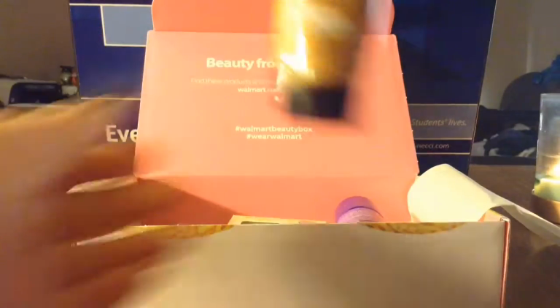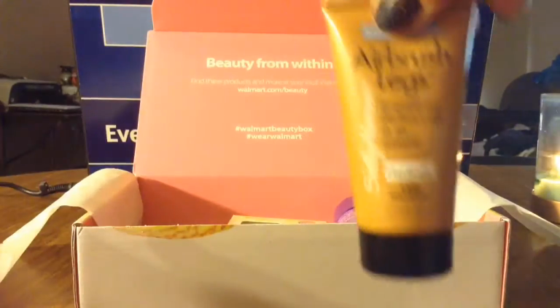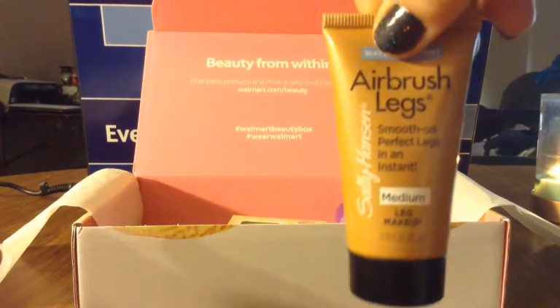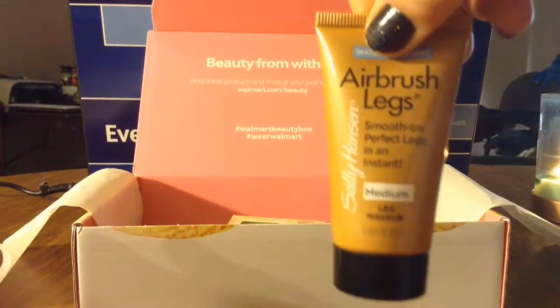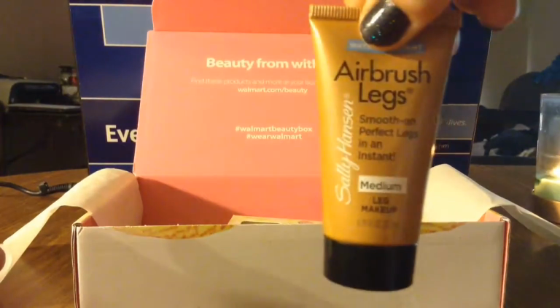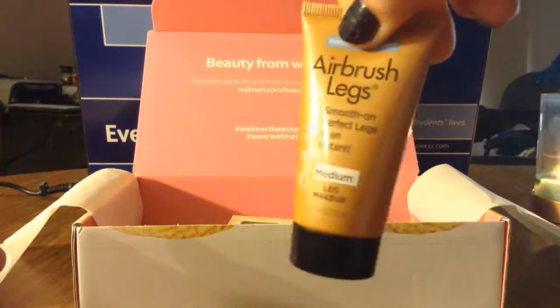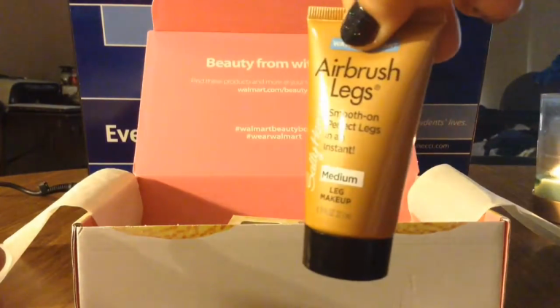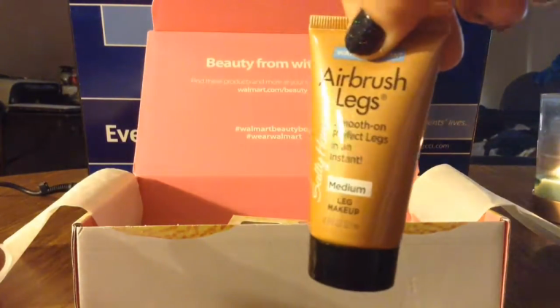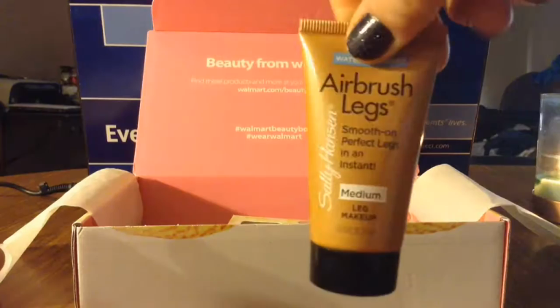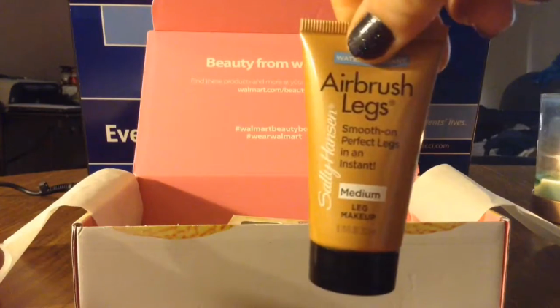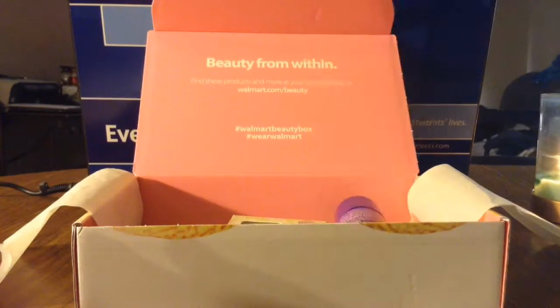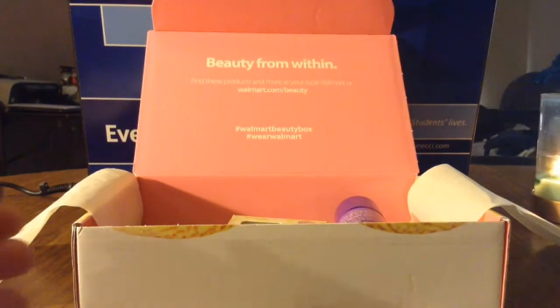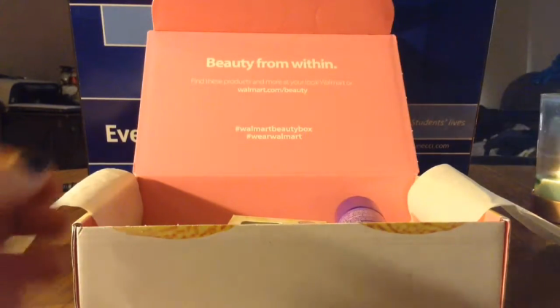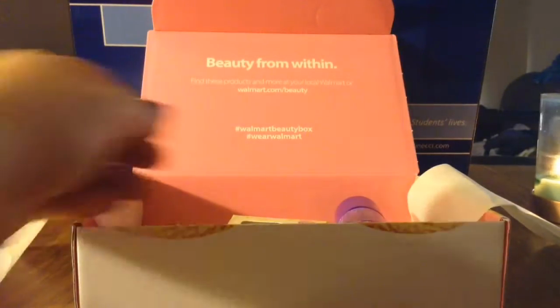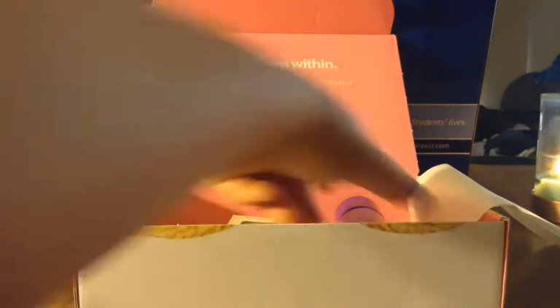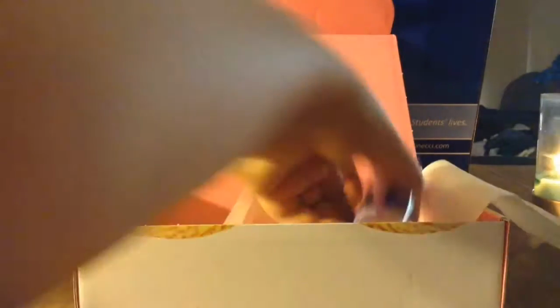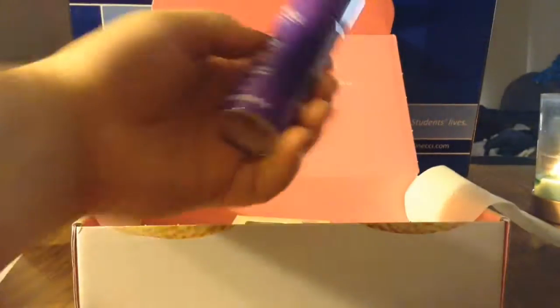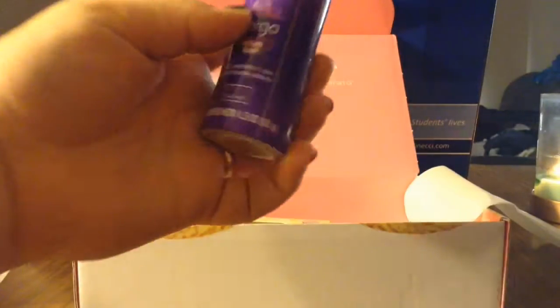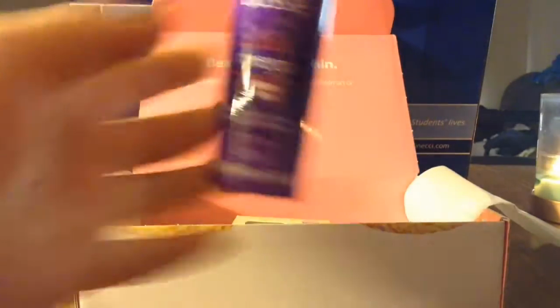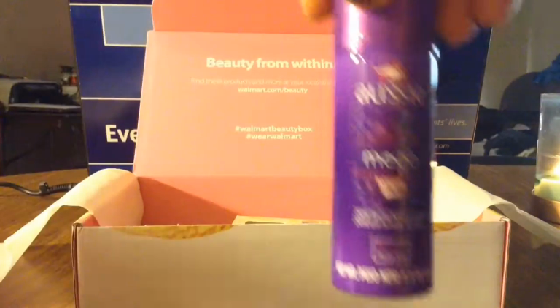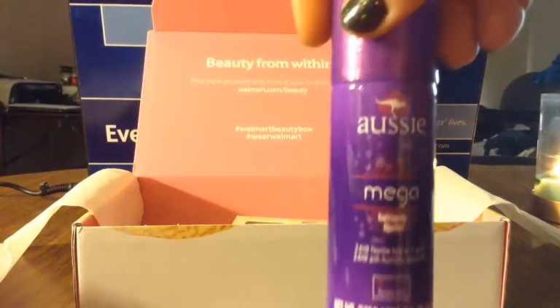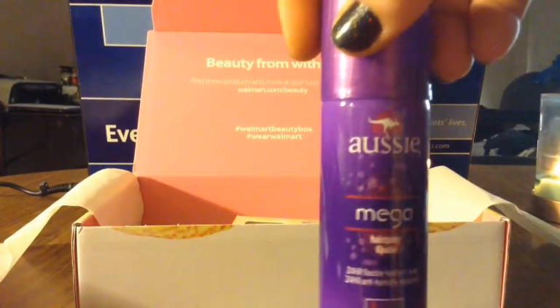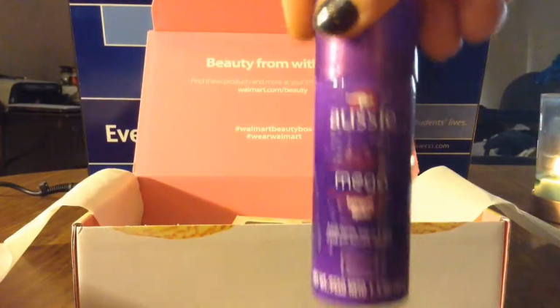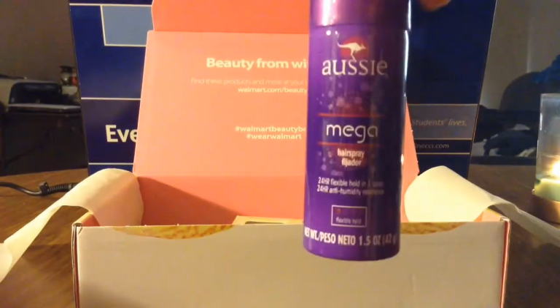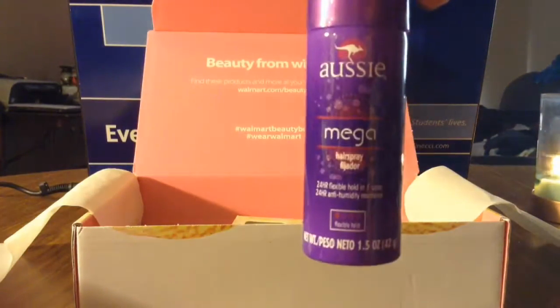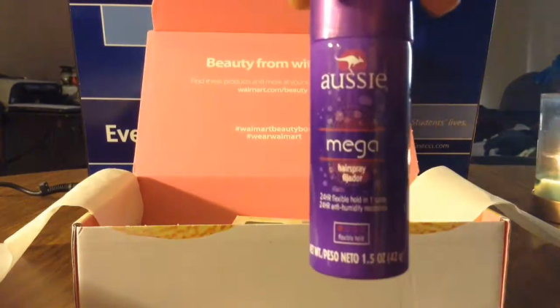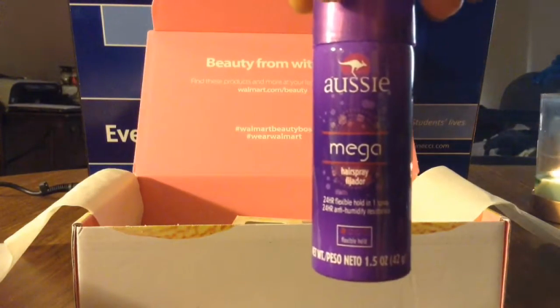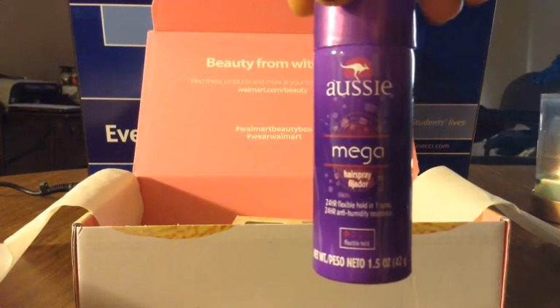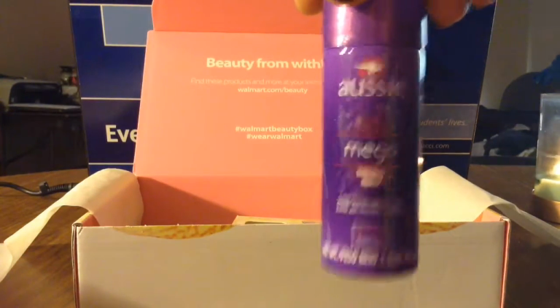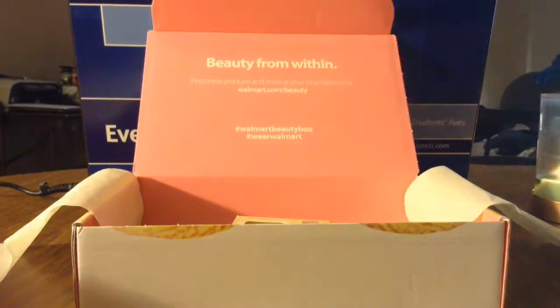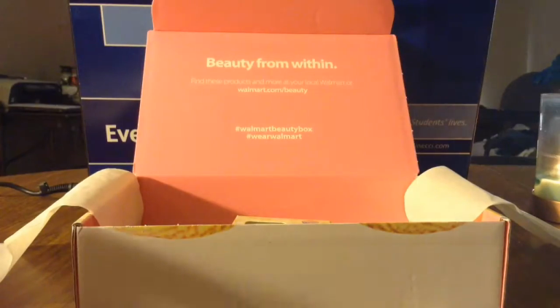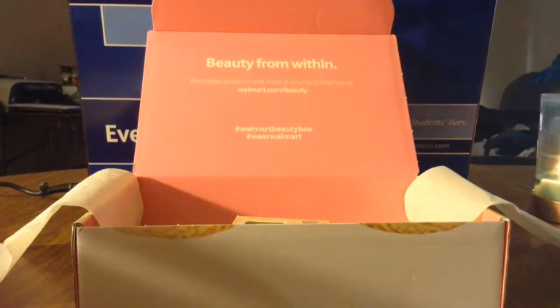A sample of Airbrushed Legs - oh, I can't wait to try that. We have Aussie Mega Hold - it's a hairspray, I can't wait.